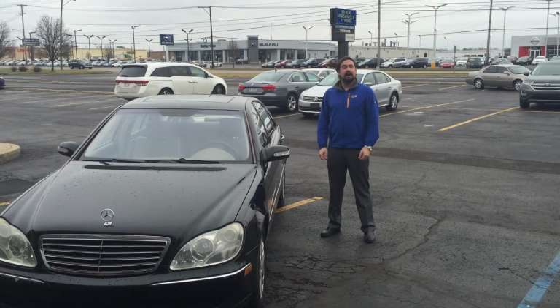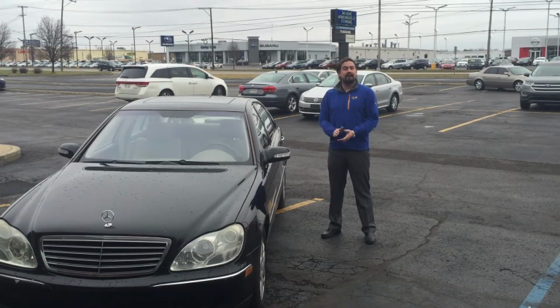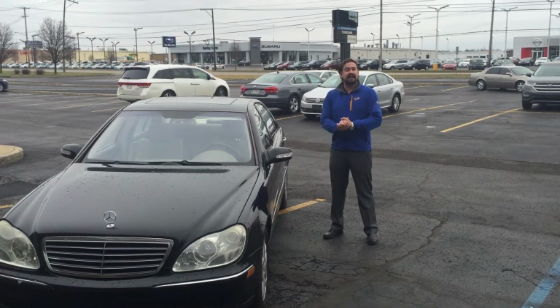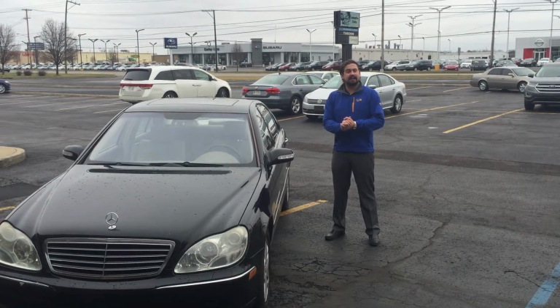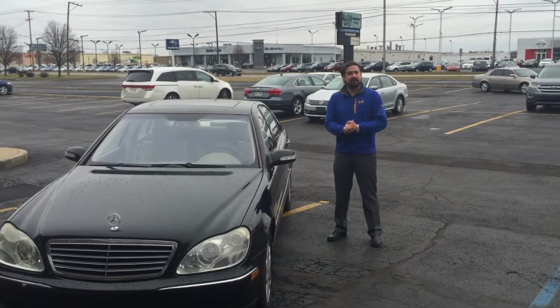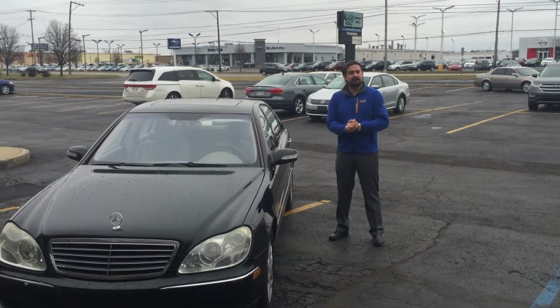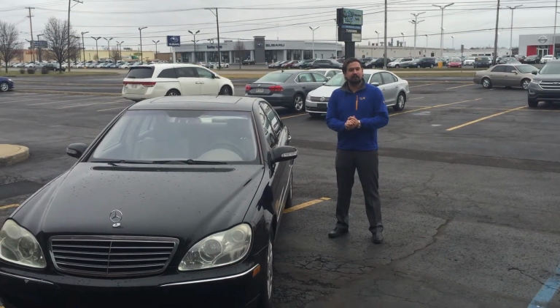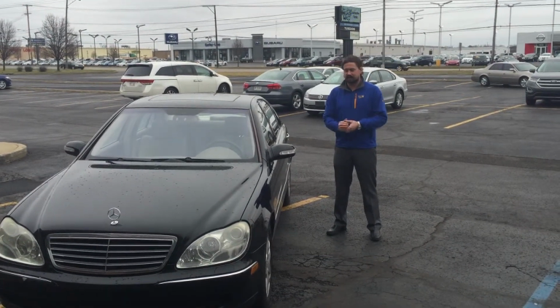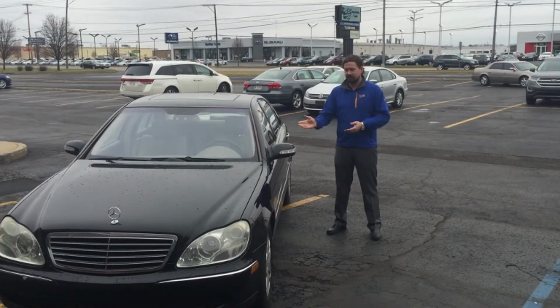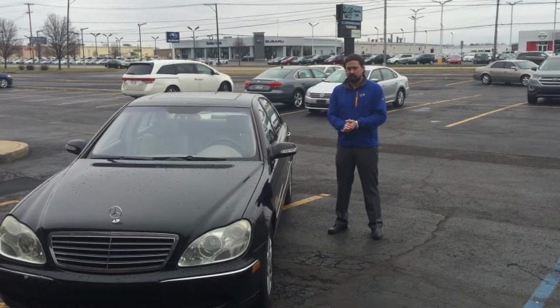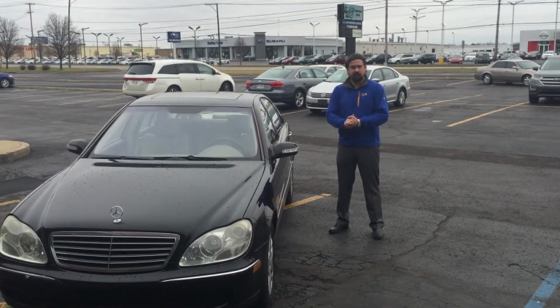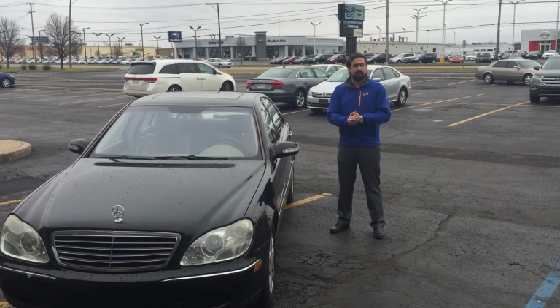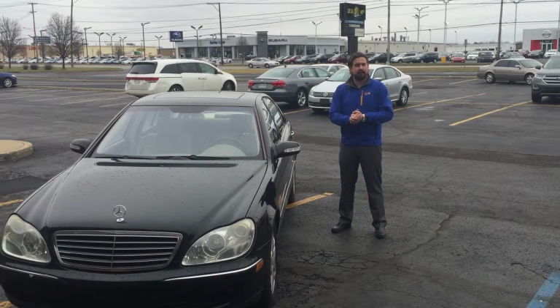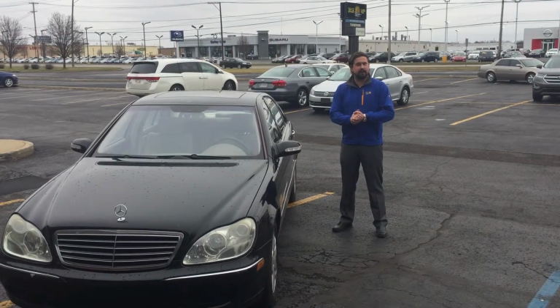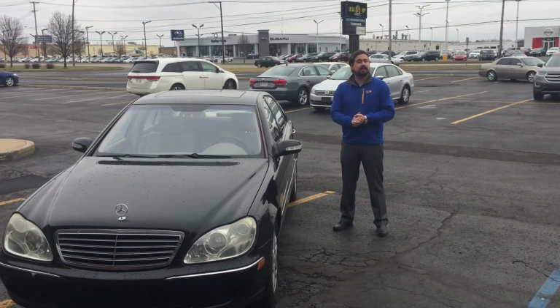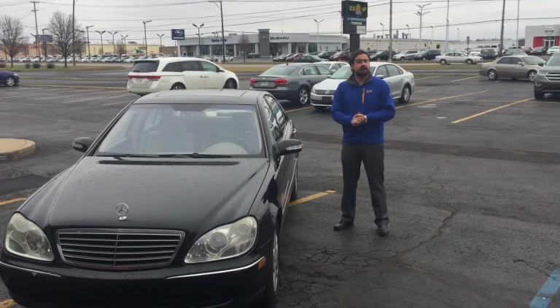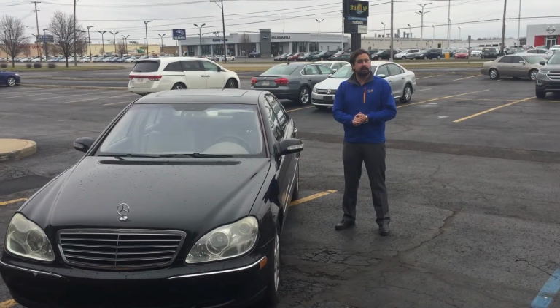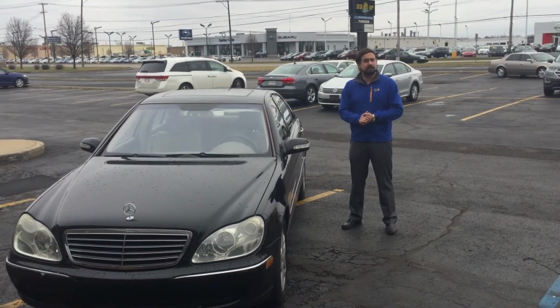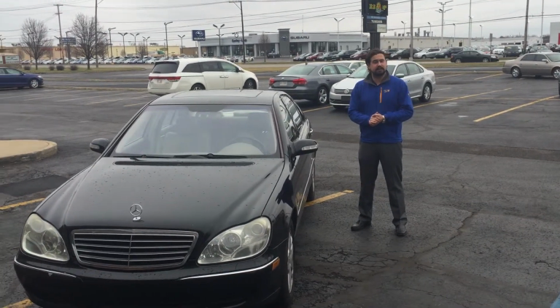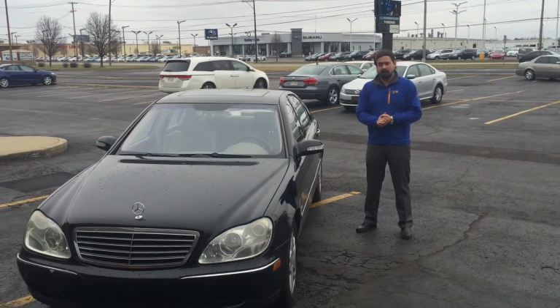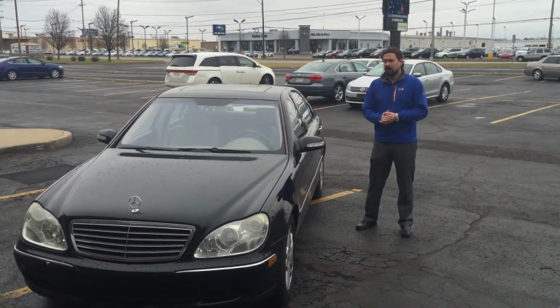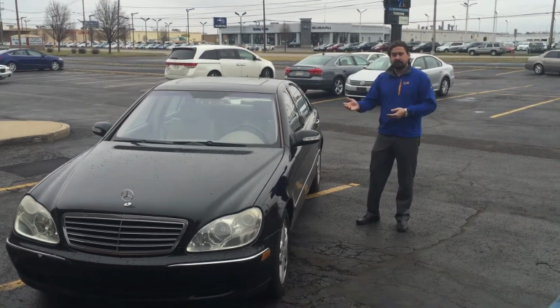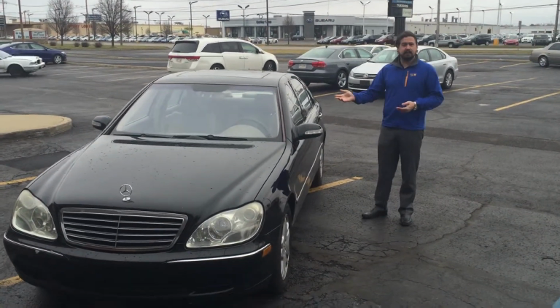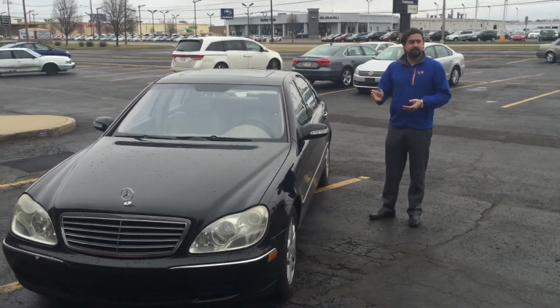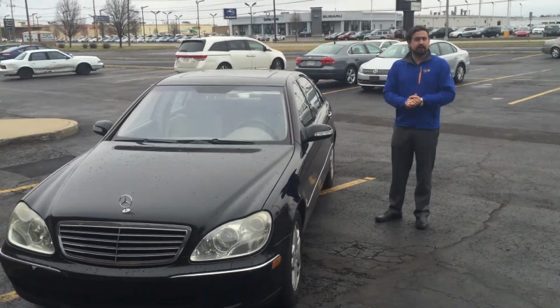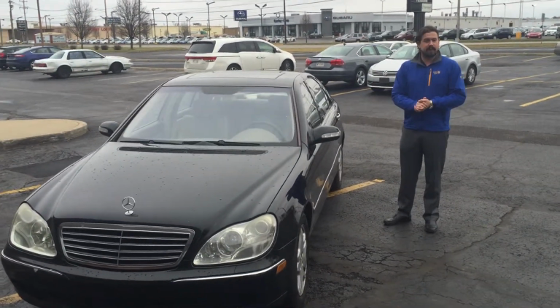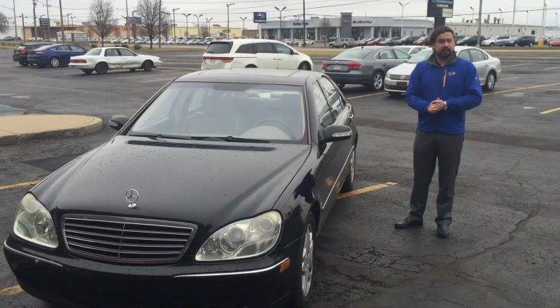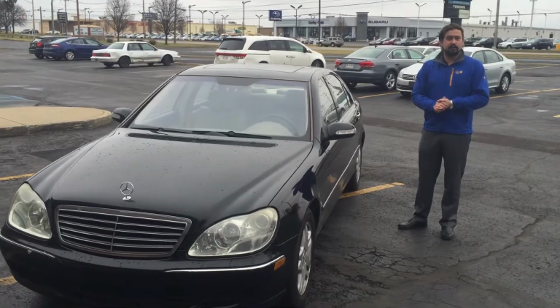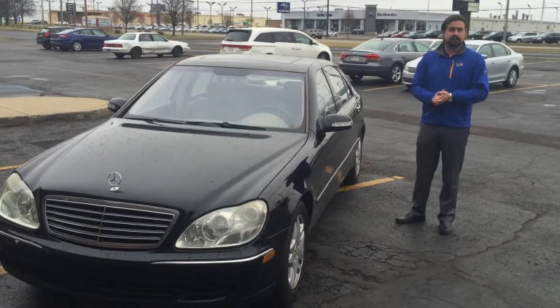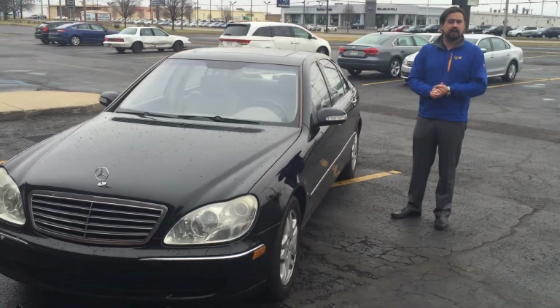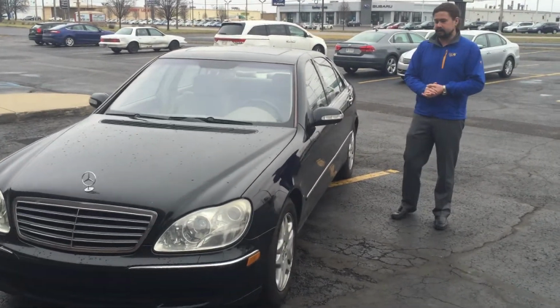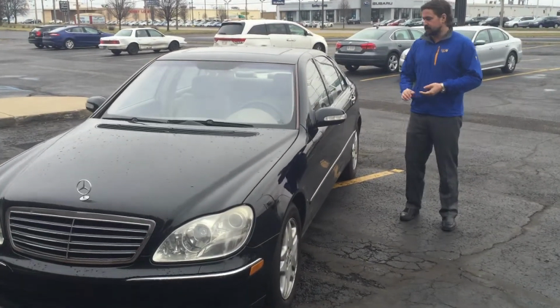Hi Mike, Tiger James here at Gurley Motor Works, here to show you this beautiful S430 that you sent an internet purchase request on. The vehicle is brilliant black with a beautiful stone leather interior.